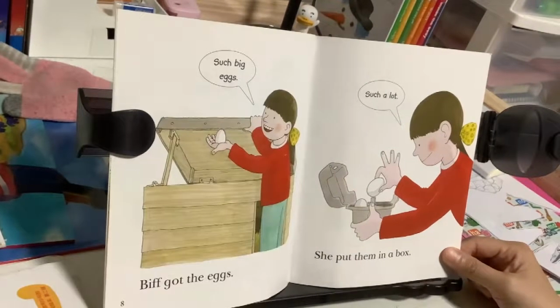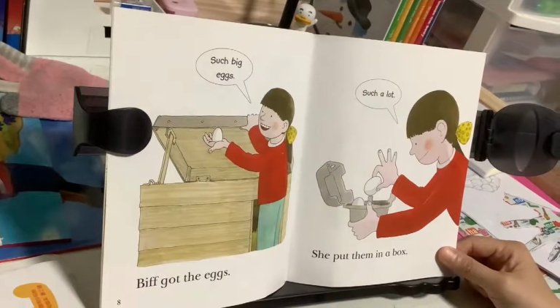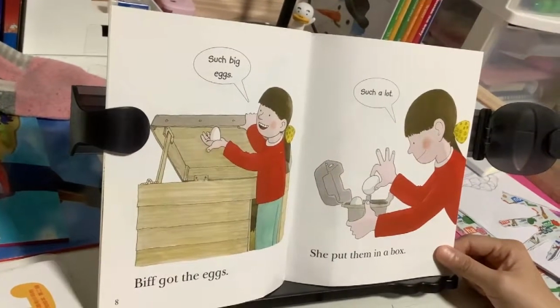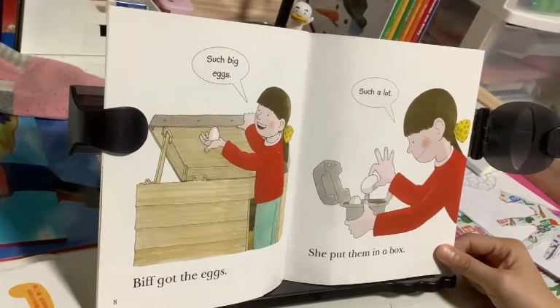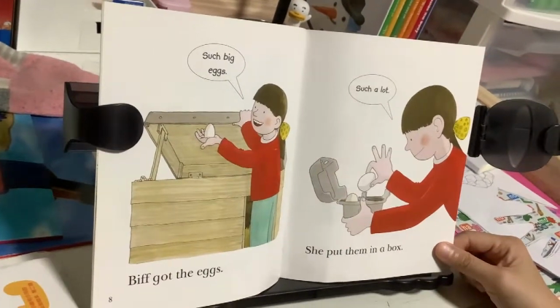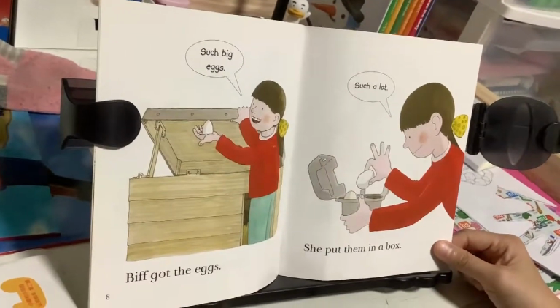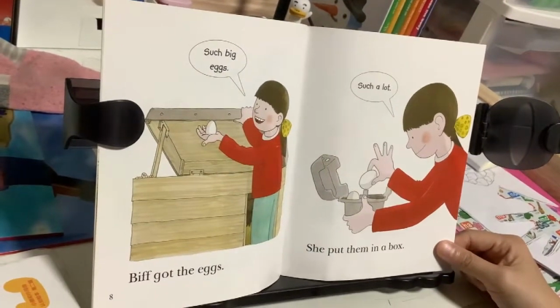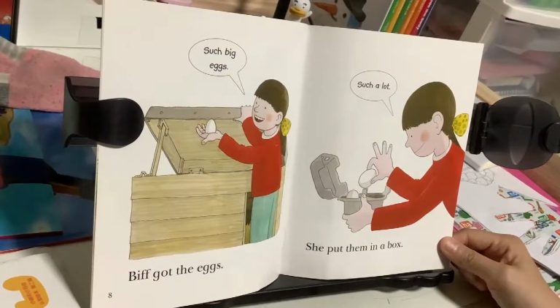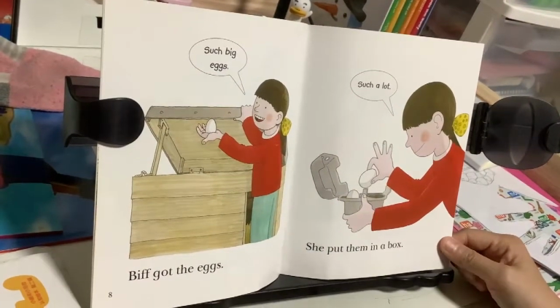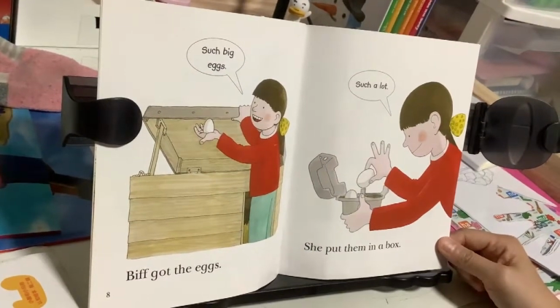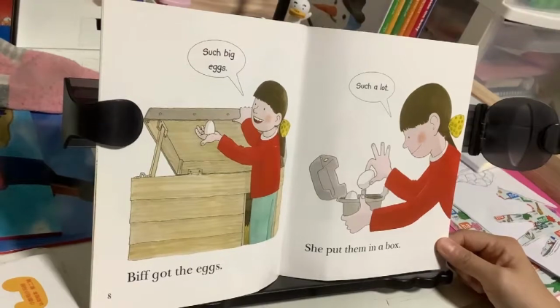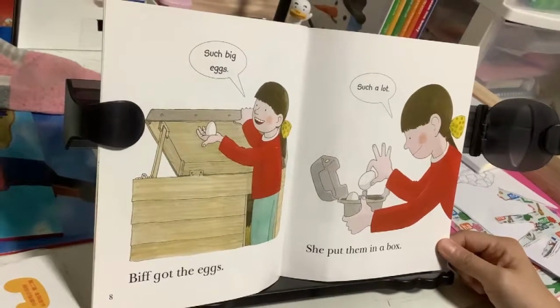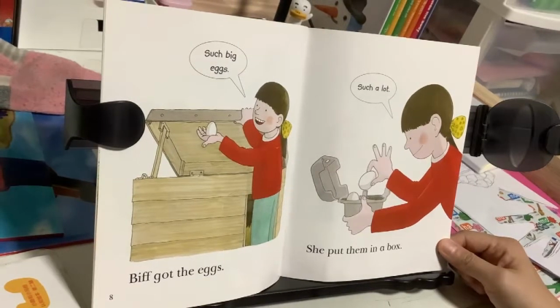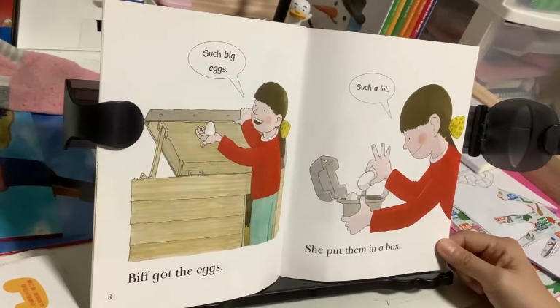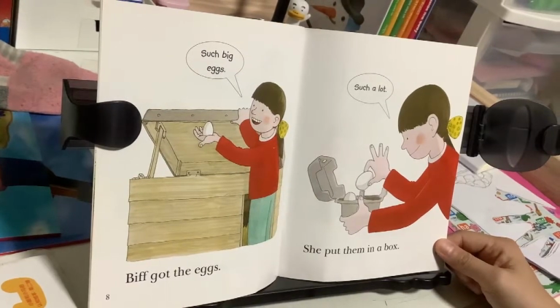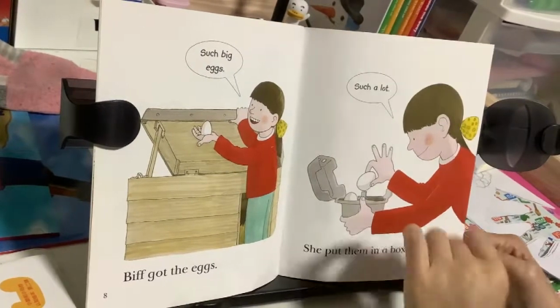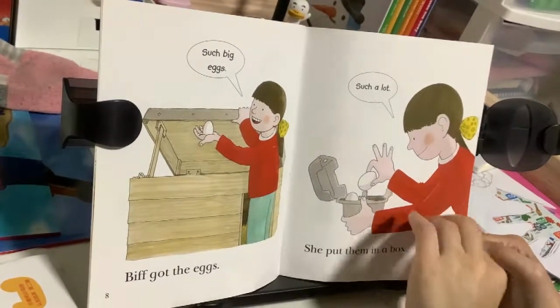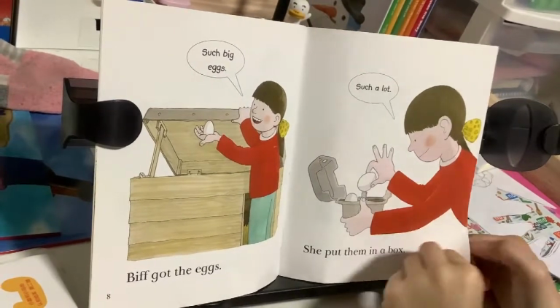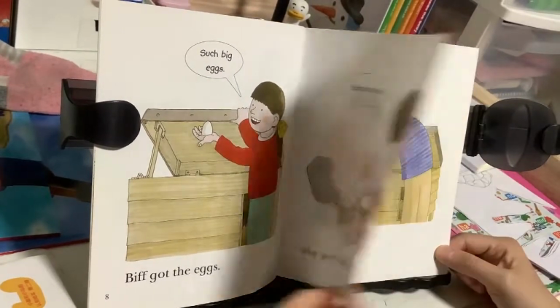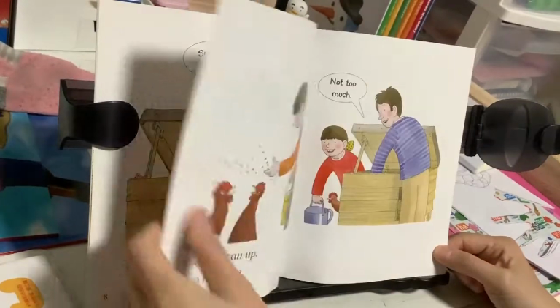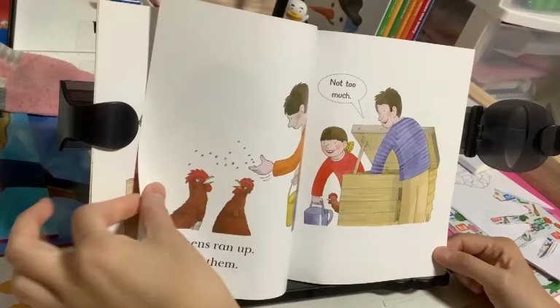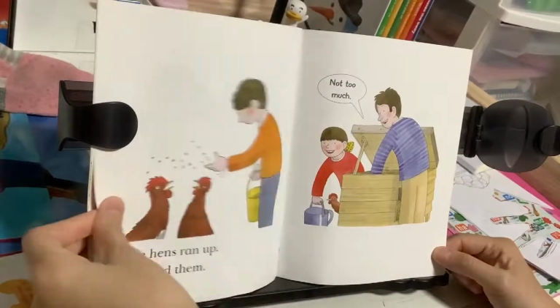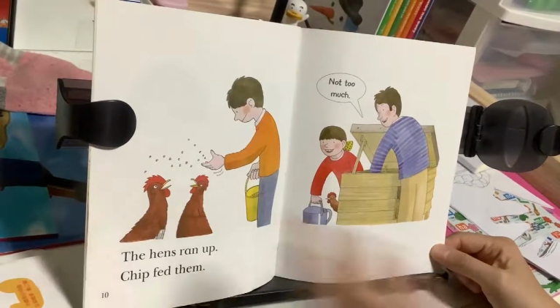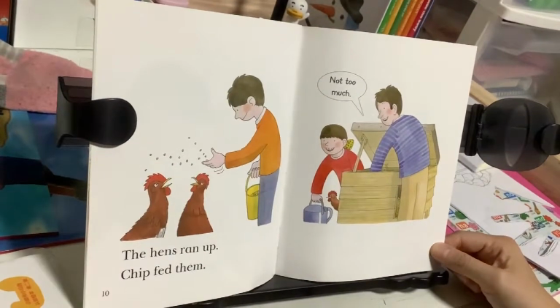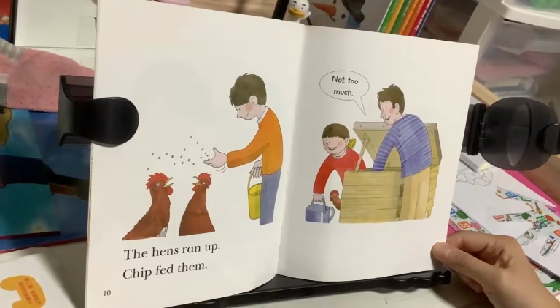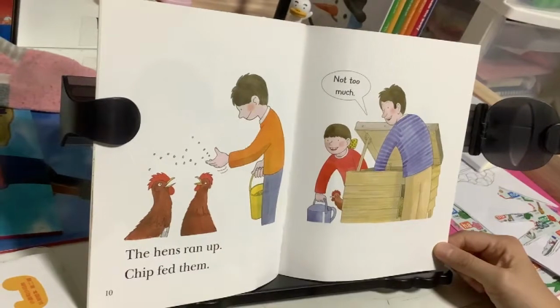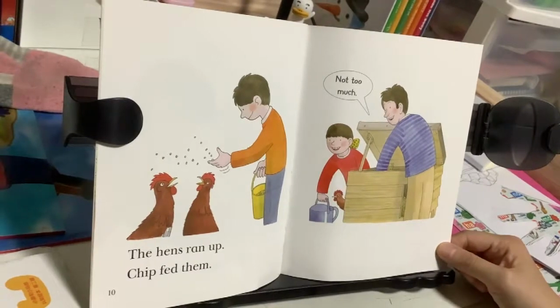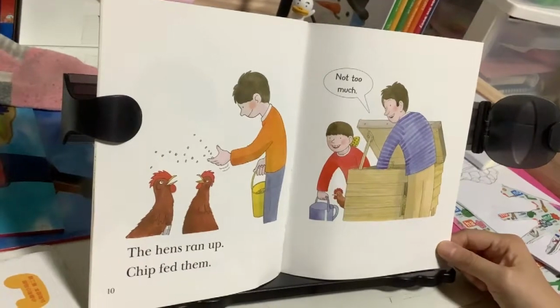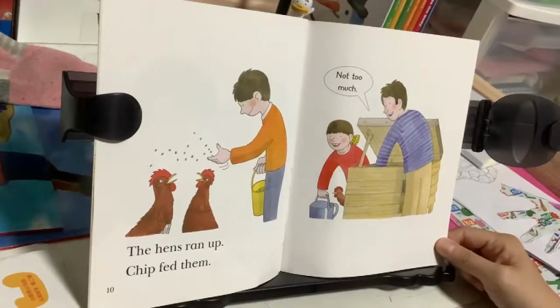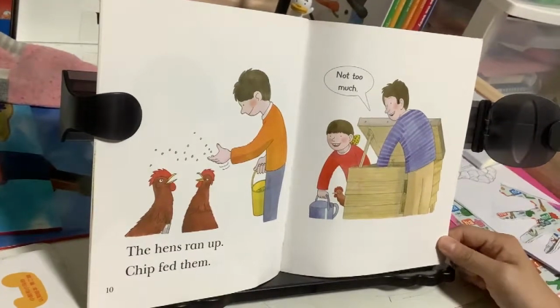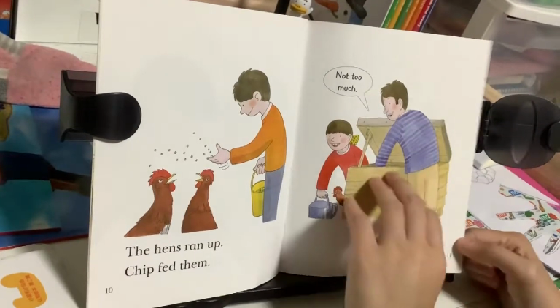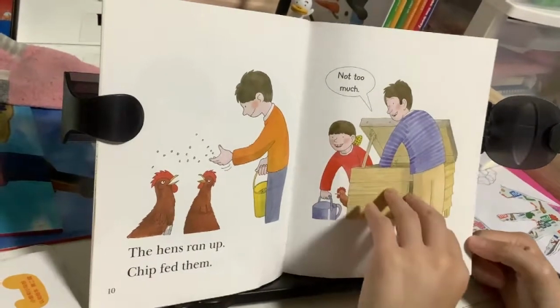Biff got the eggs. Such big eggs. She put them in a box. Such a lot. The hens ran up. Chip fed them. Not too much.